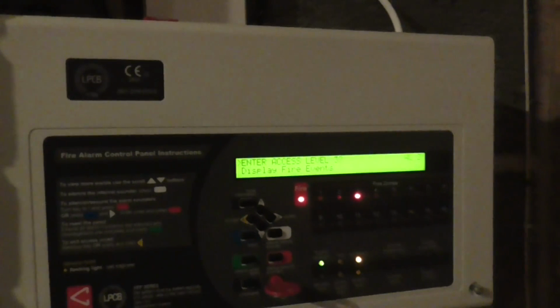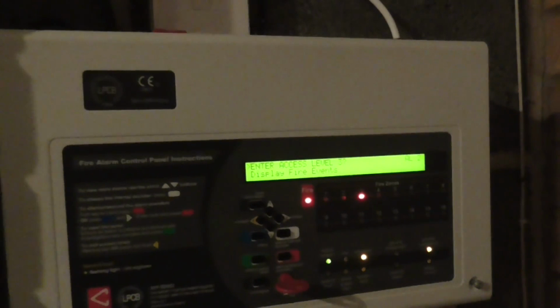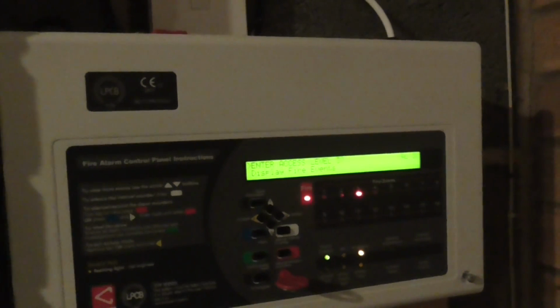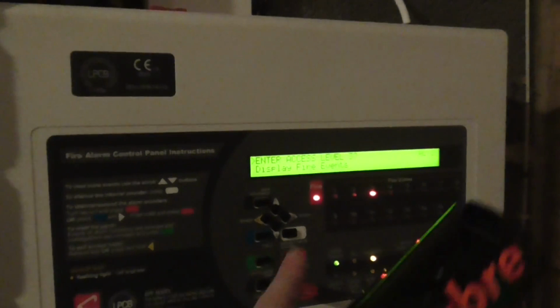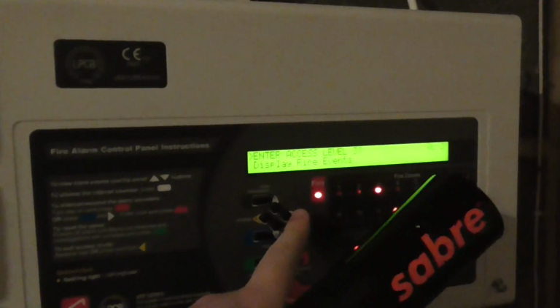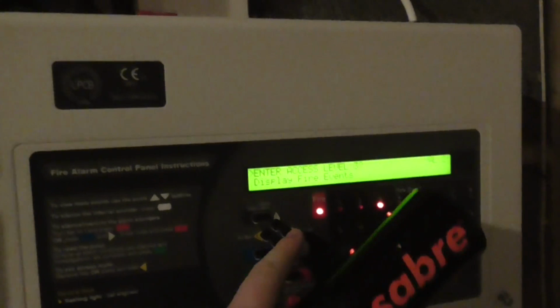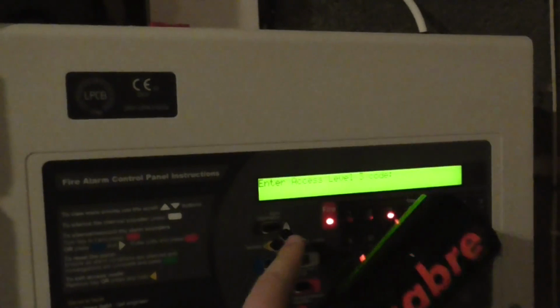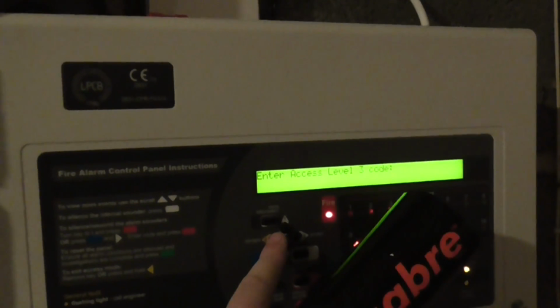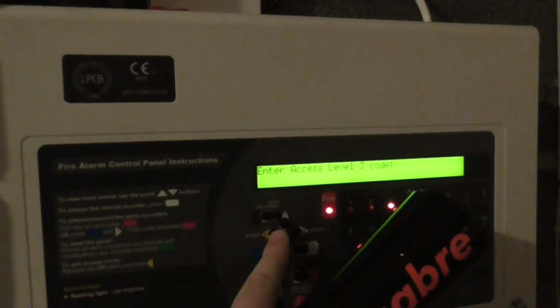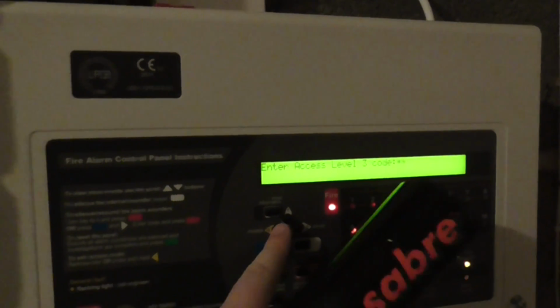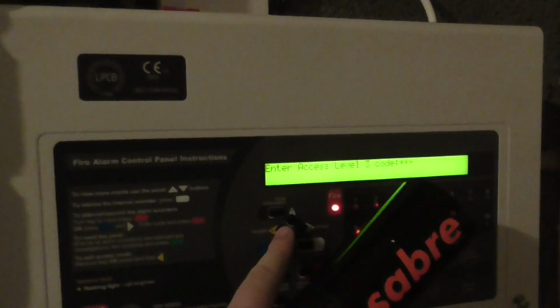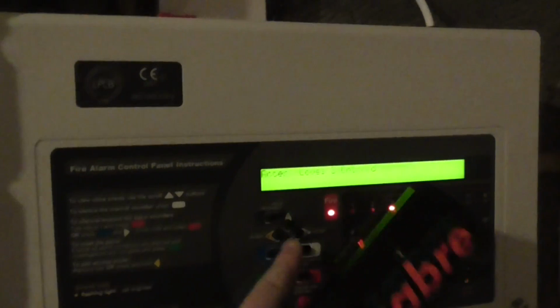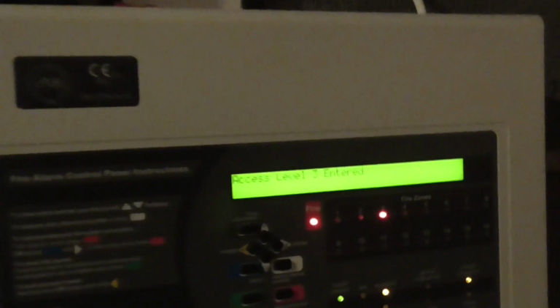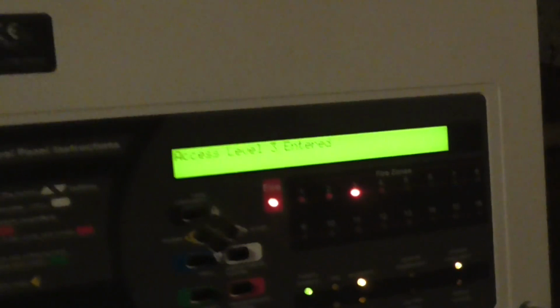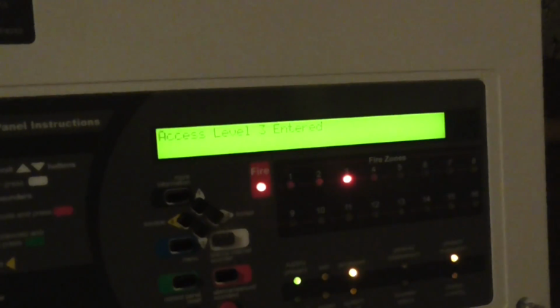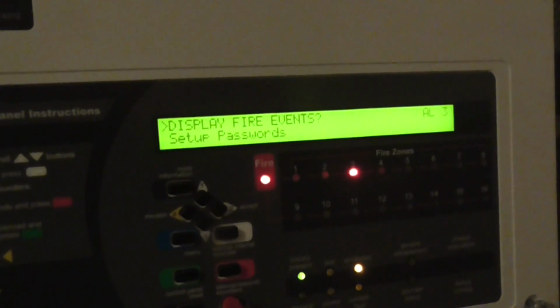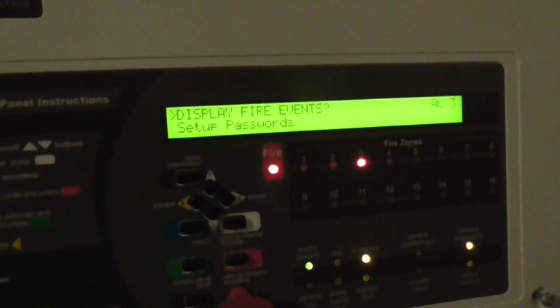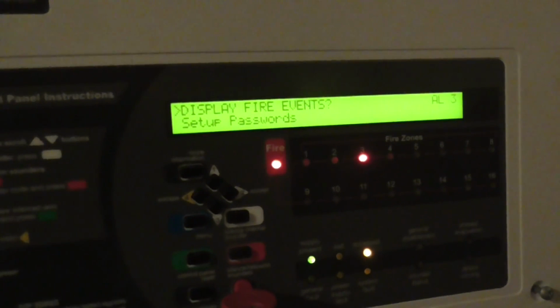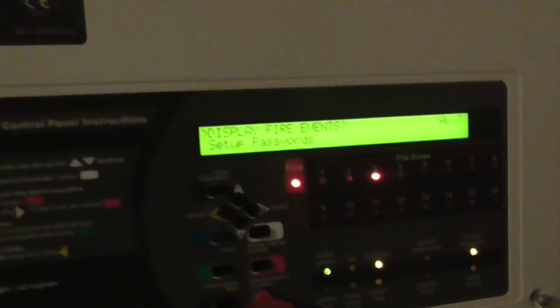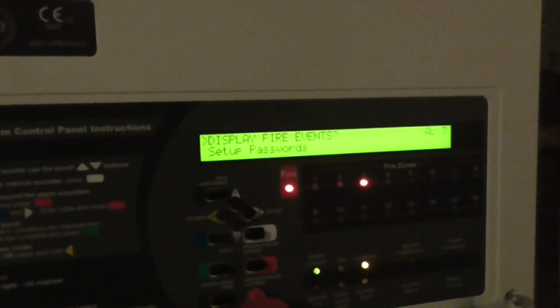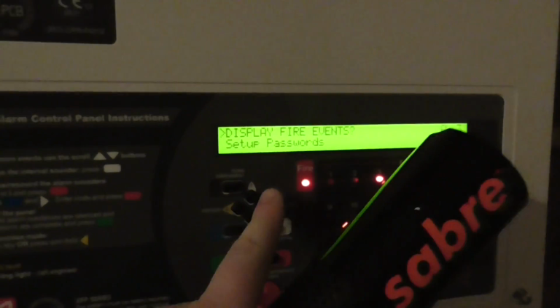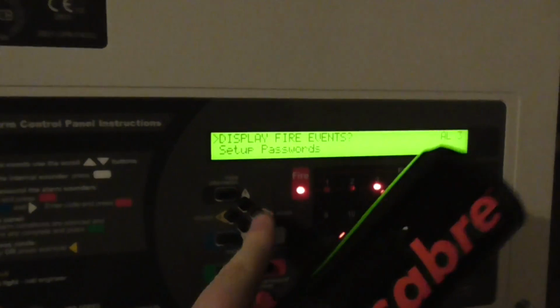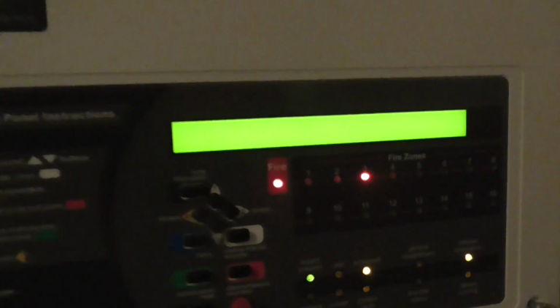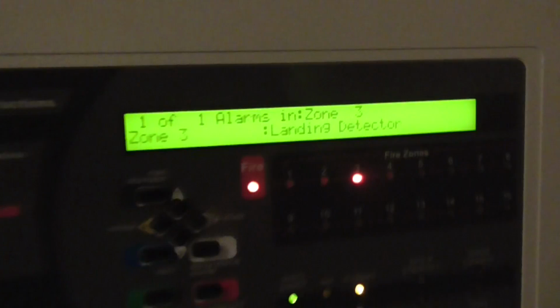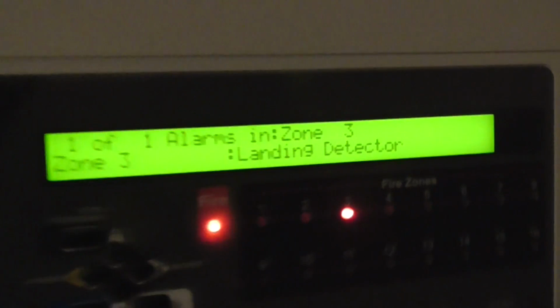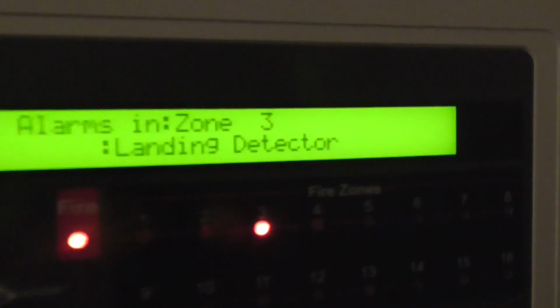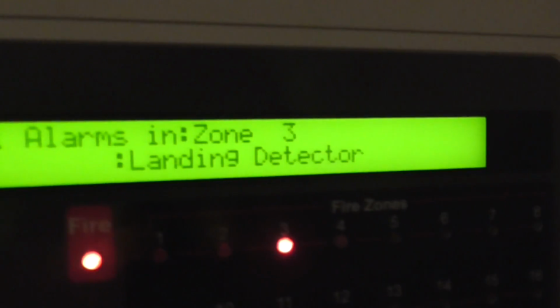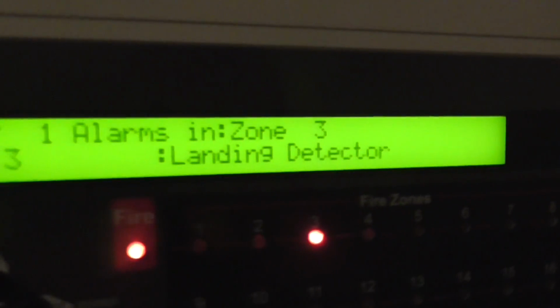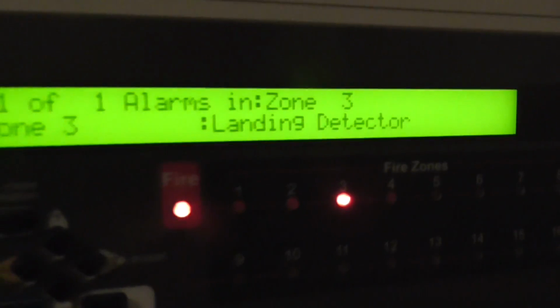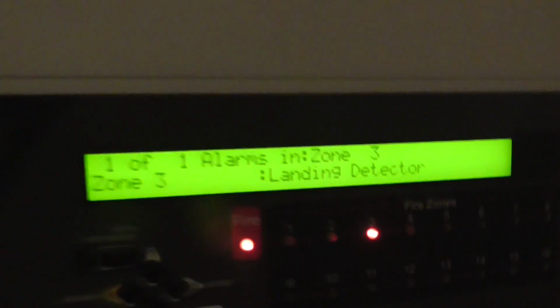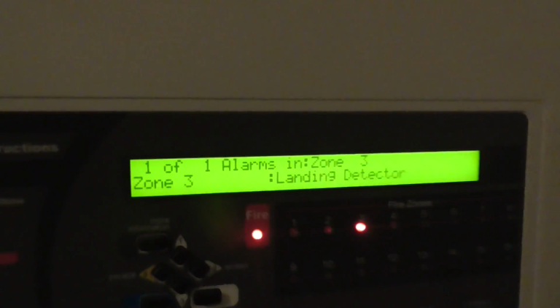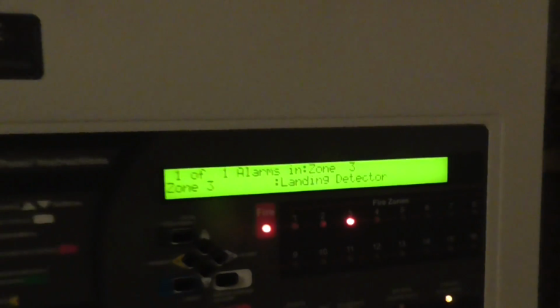There we go, N-Taxis level 3 quickly. There we go, so landing detector on zone 3. There we go.